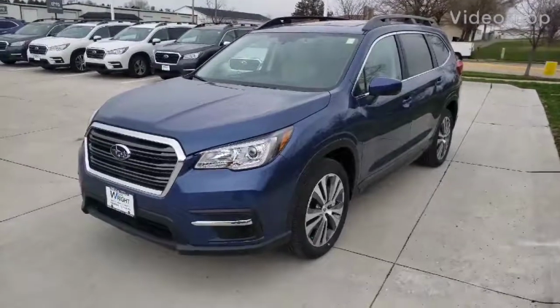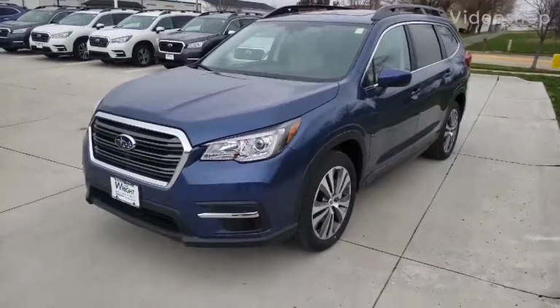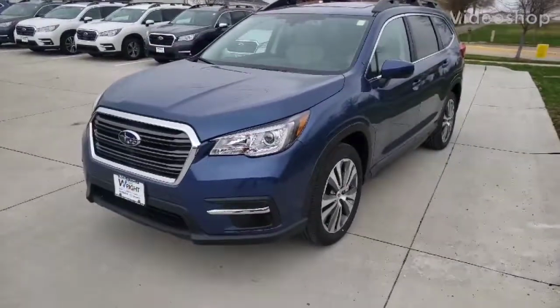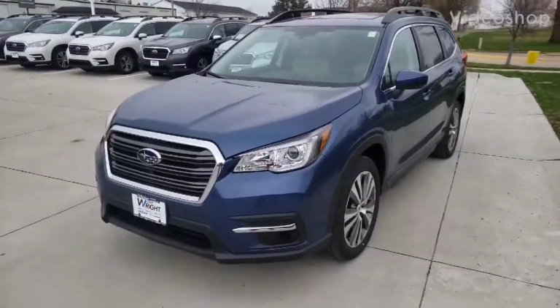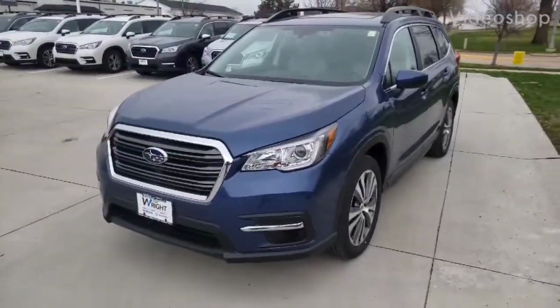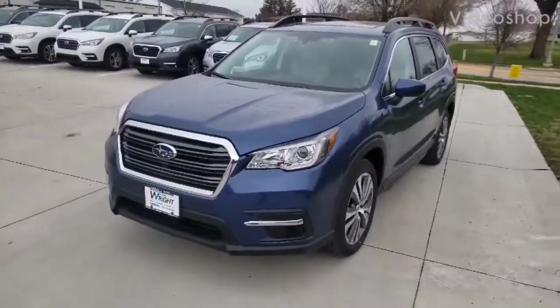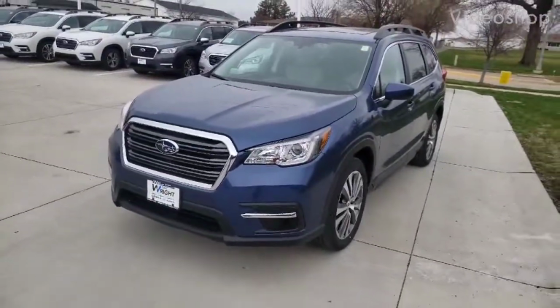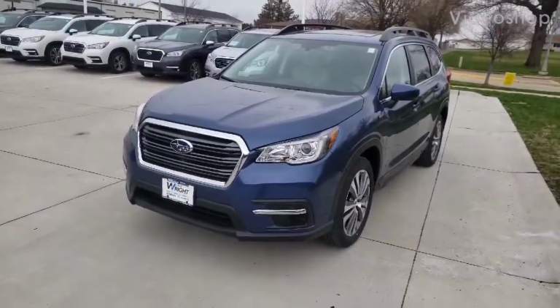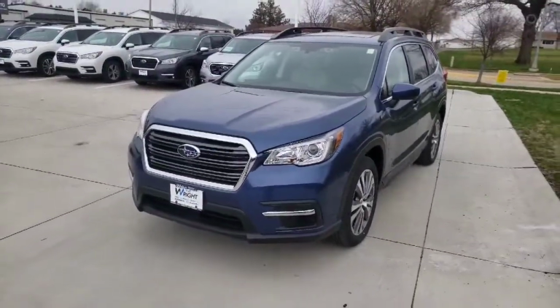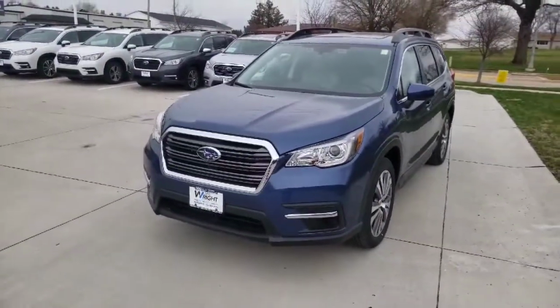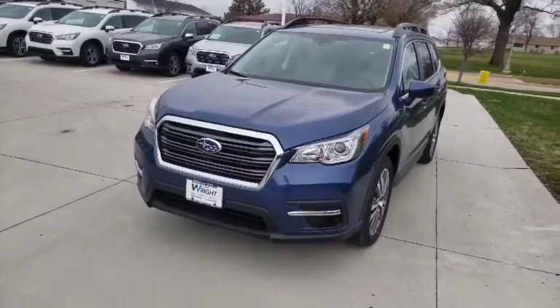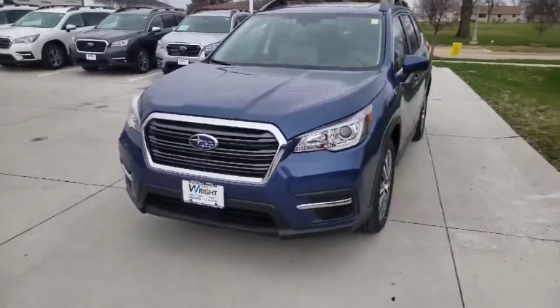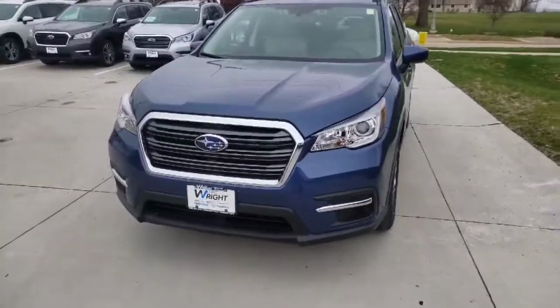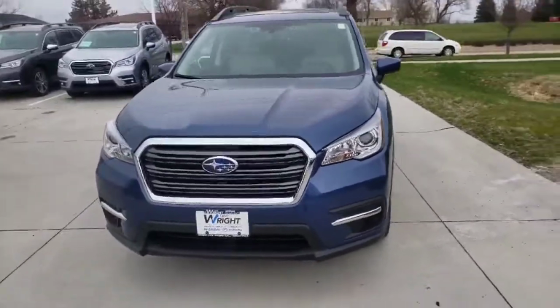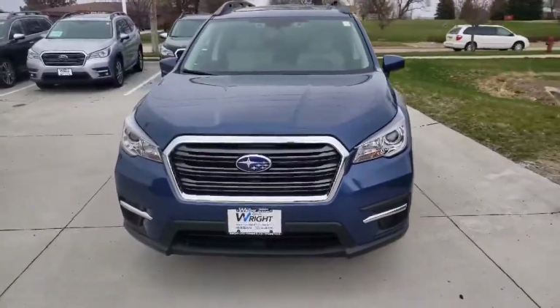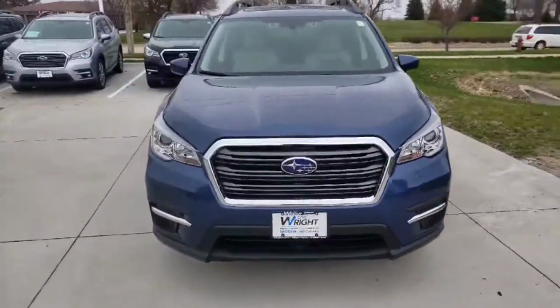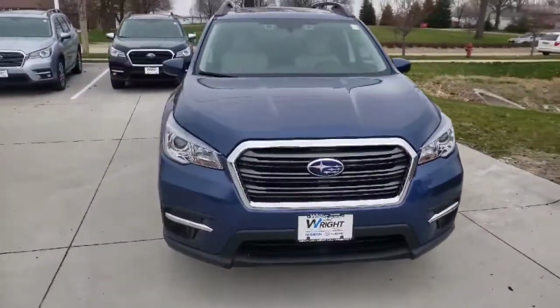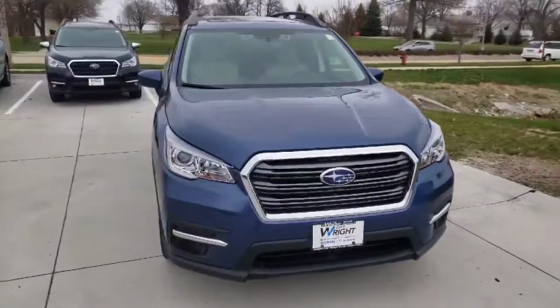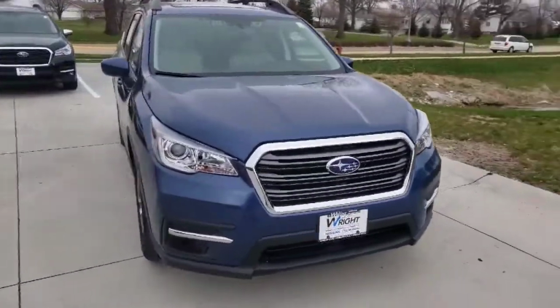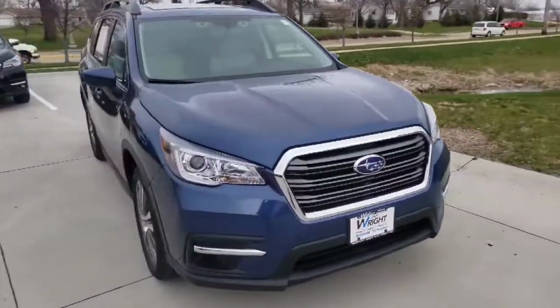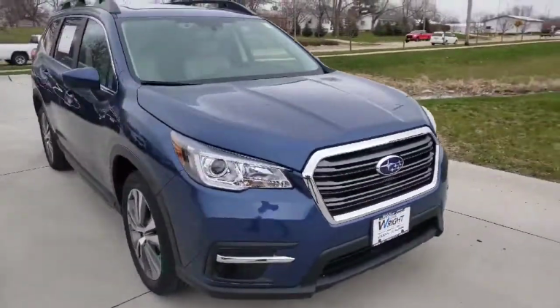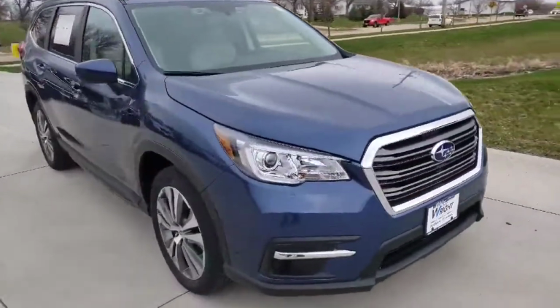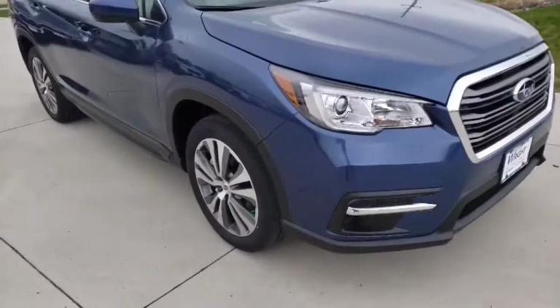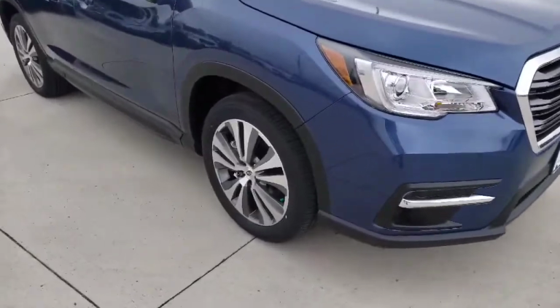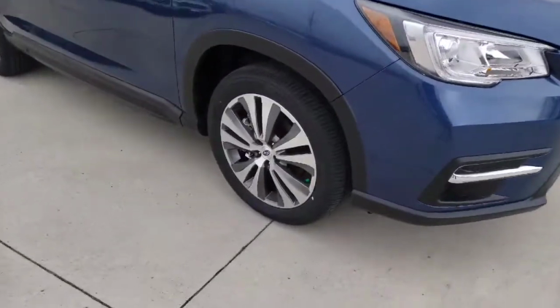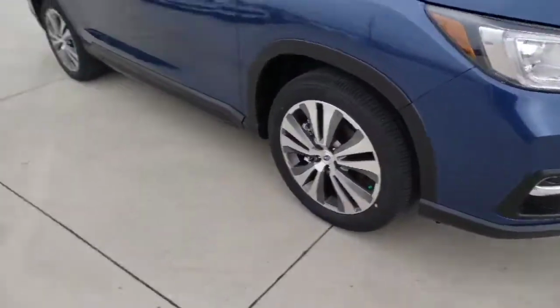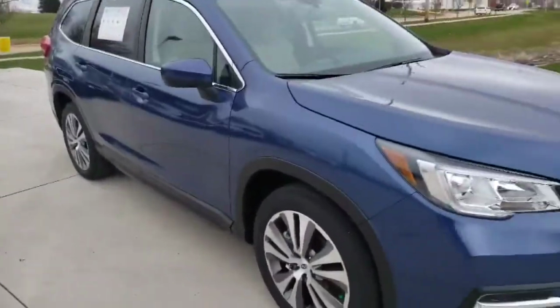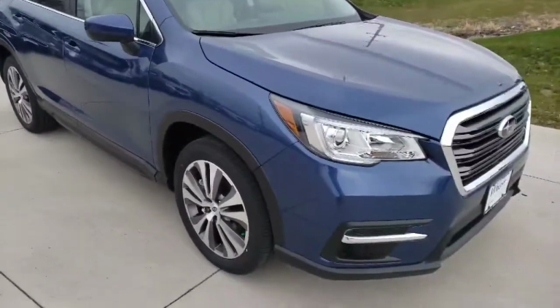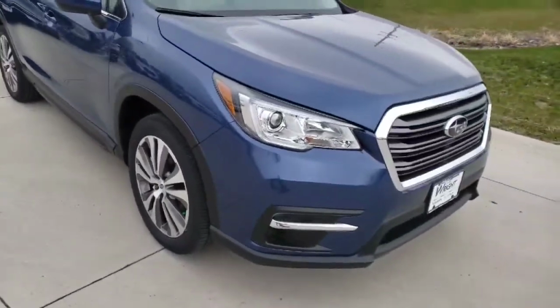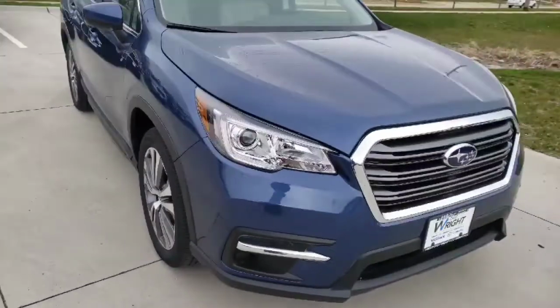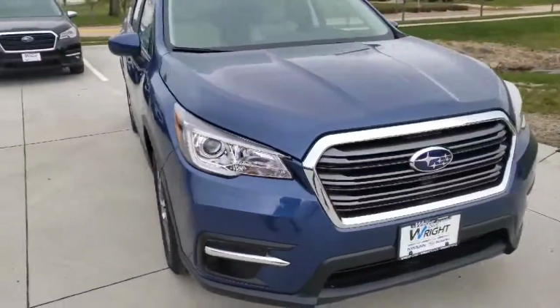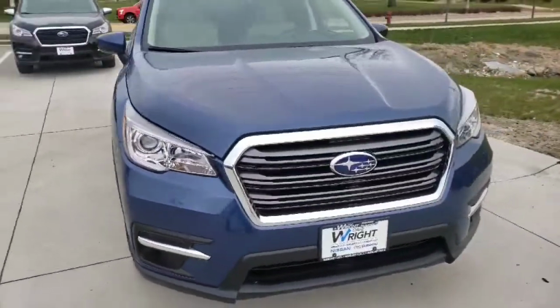Hey there guys, Sean Hovert here at Daybright Nissan Subaru here in Hiawatha, Iowa. I just wanted to show off my 2020 Subaru Ascent. This is a premium trim level with the upgraded wheels. It is in the Horizon Blue Pearl.